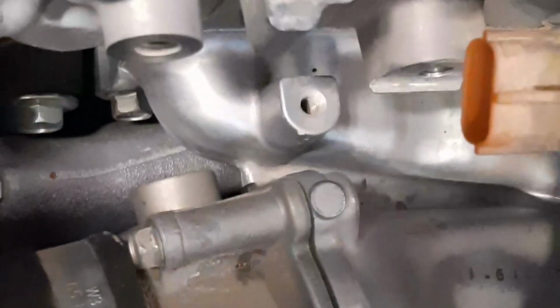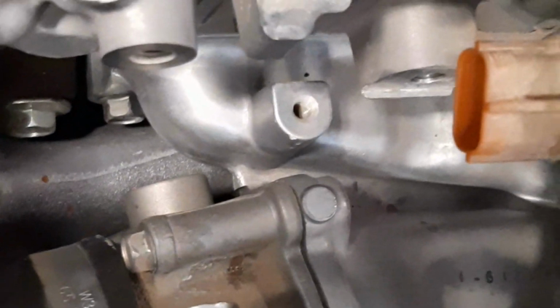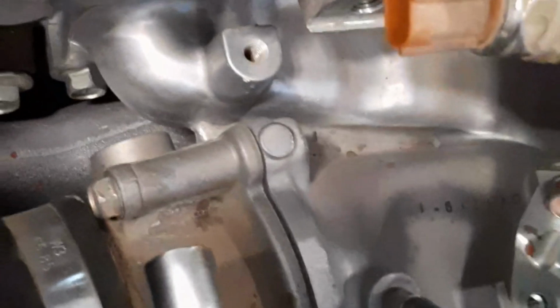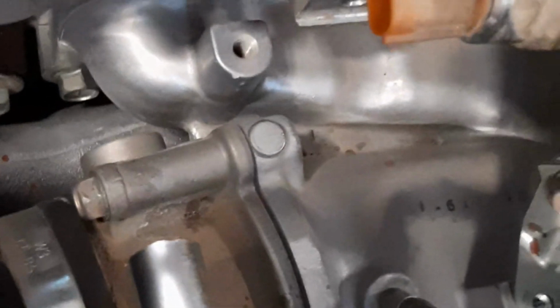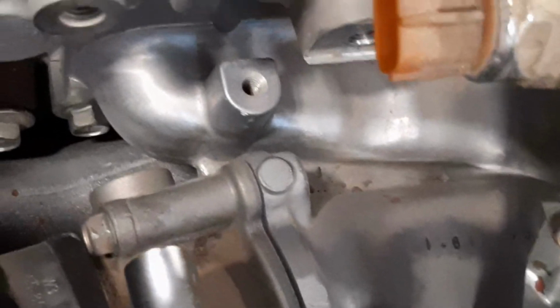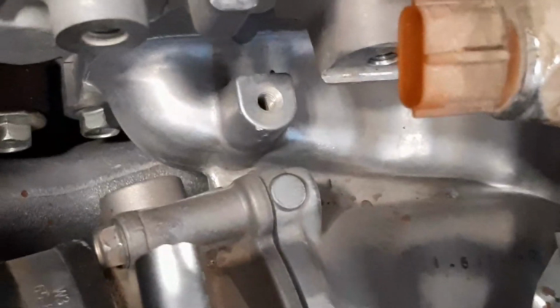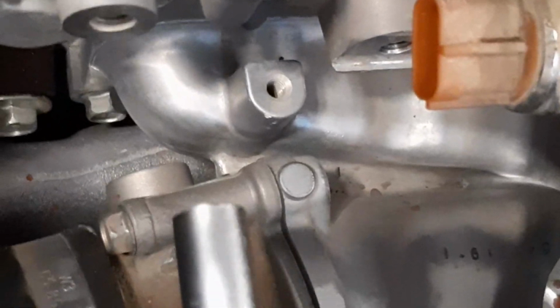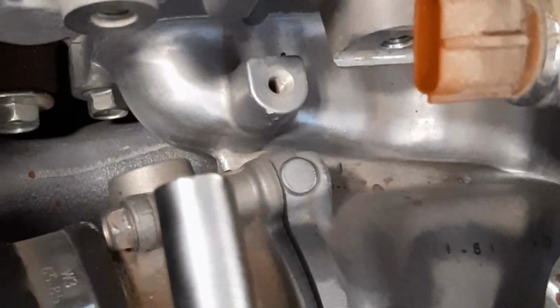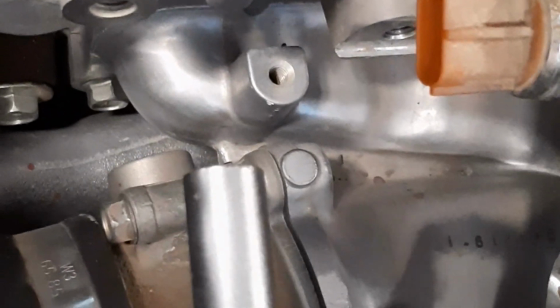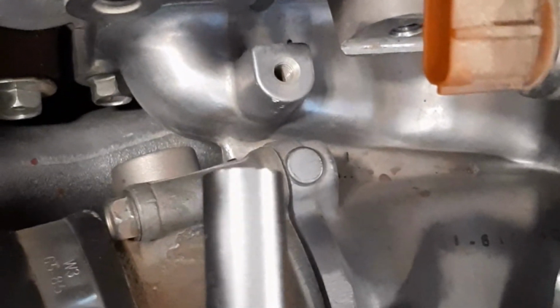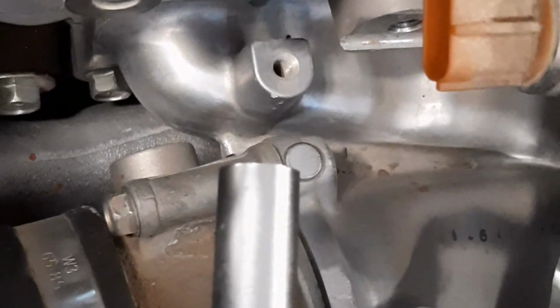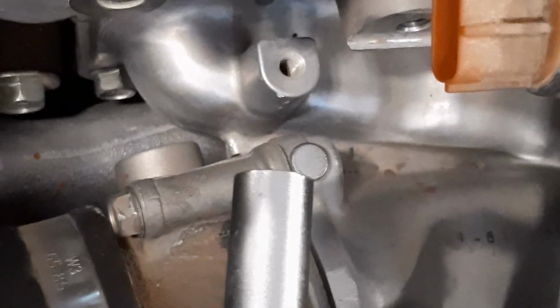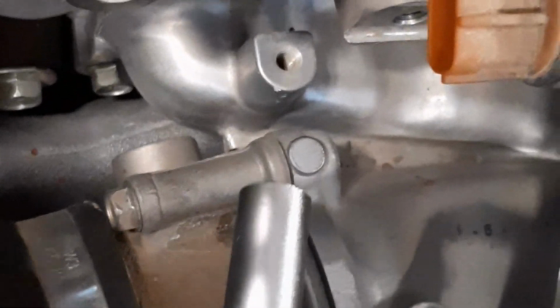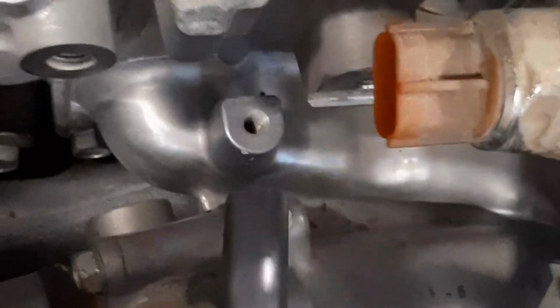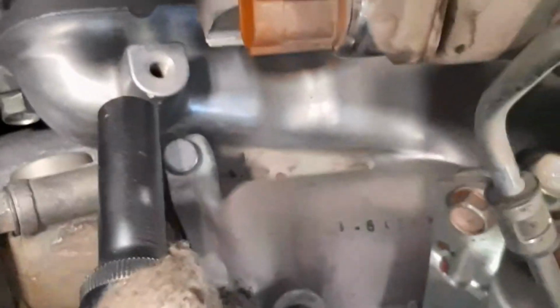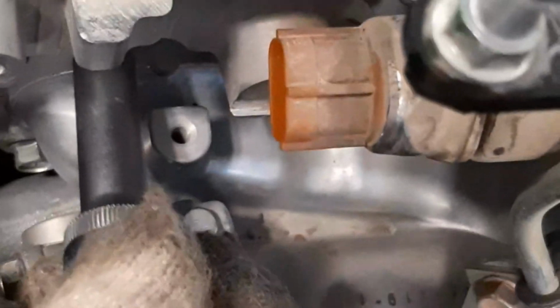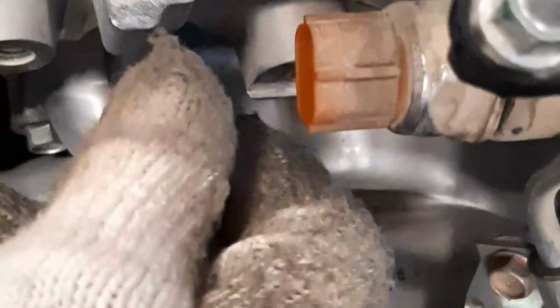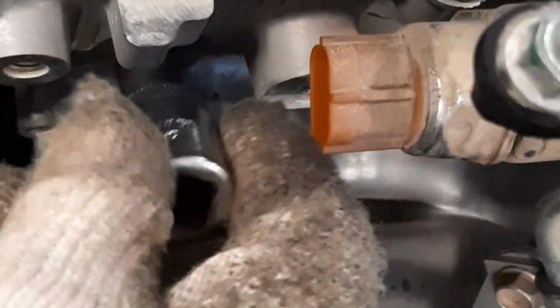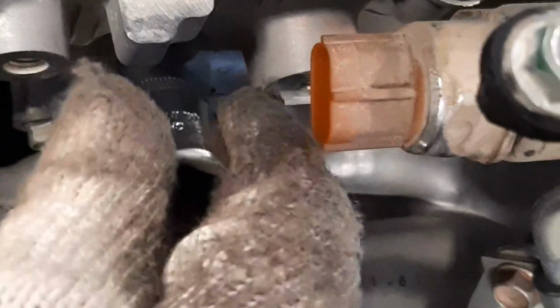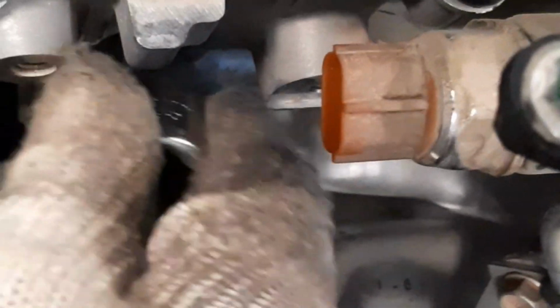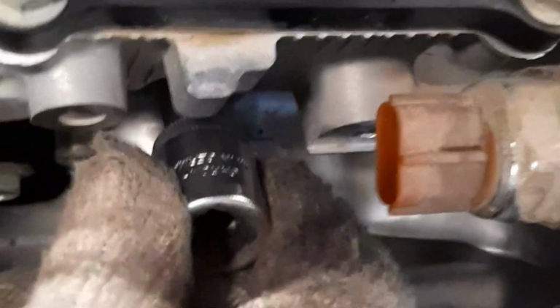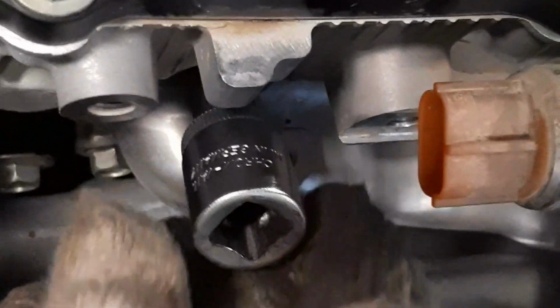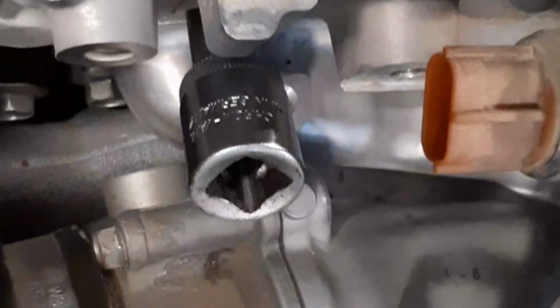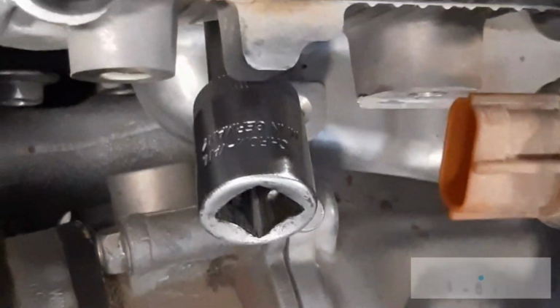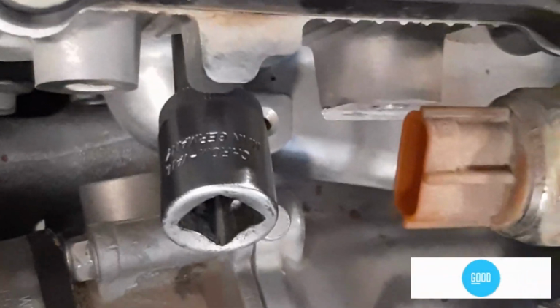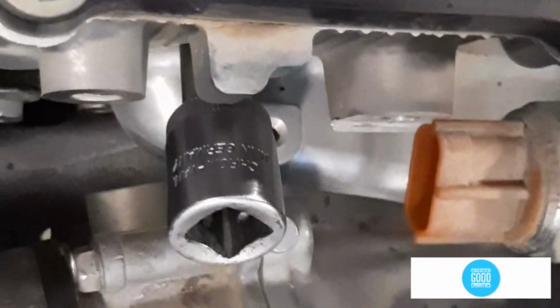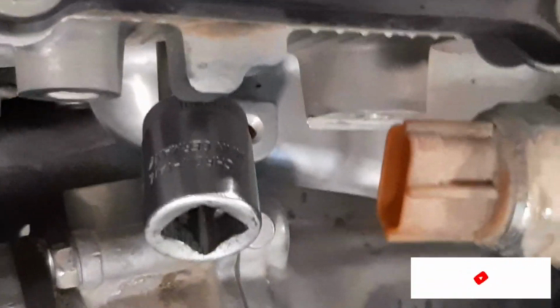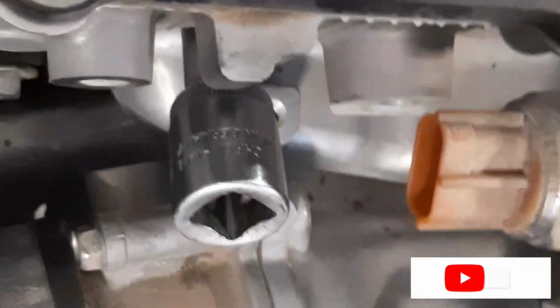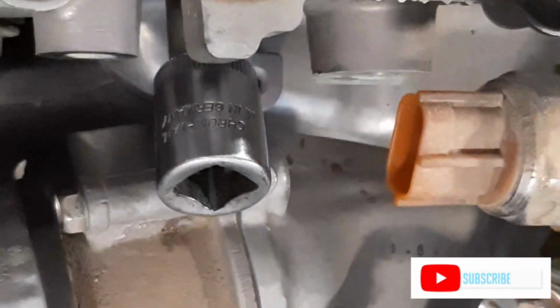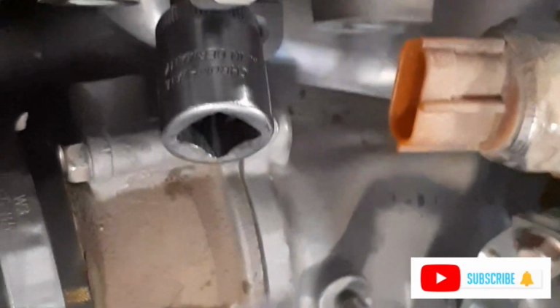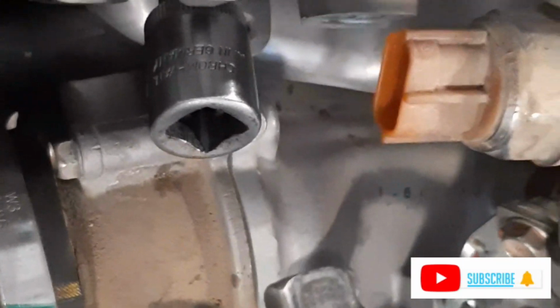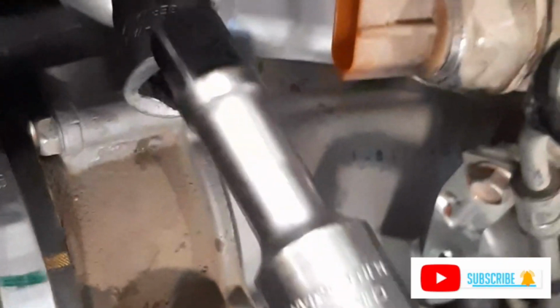We are going to remove the heater plugs and we will use this deep socket 10mm. We will insert it here, then we will use an air ratchet and extension.